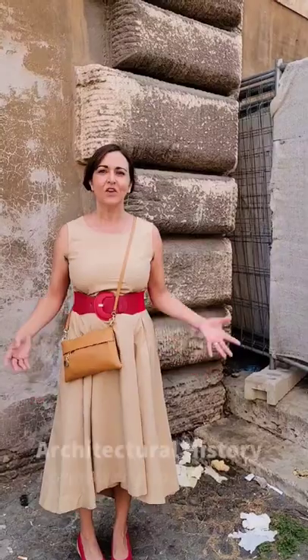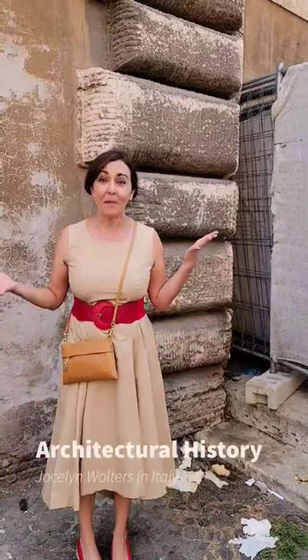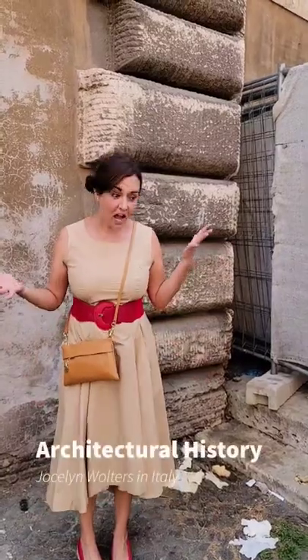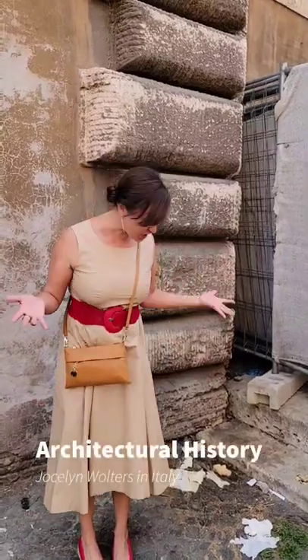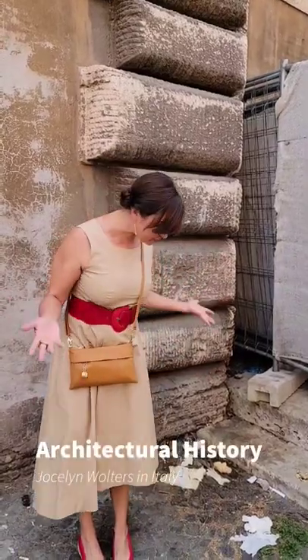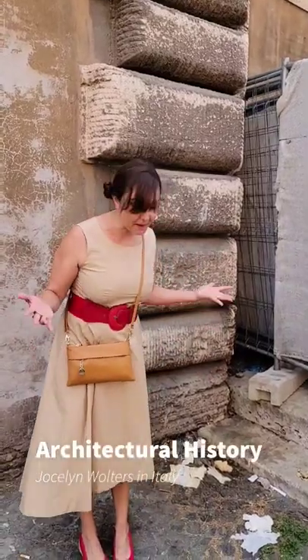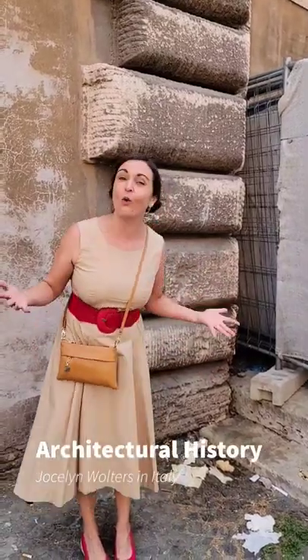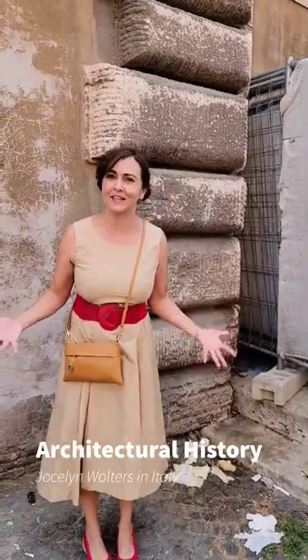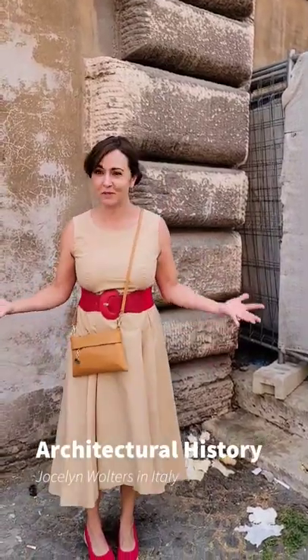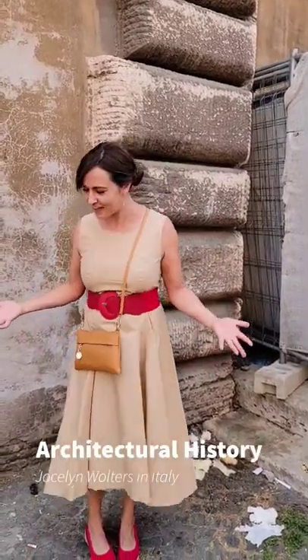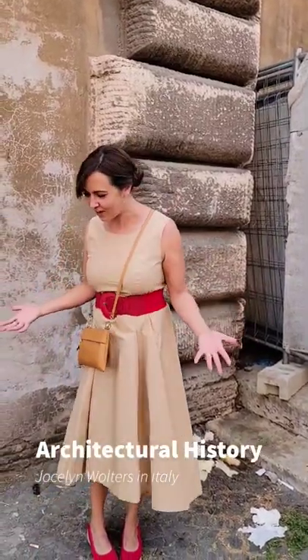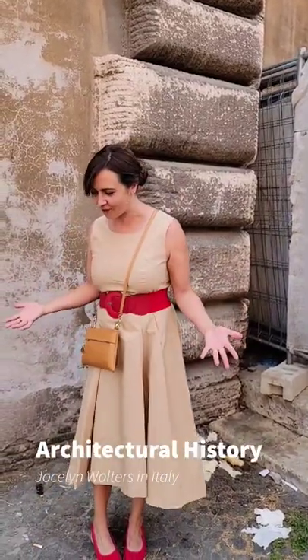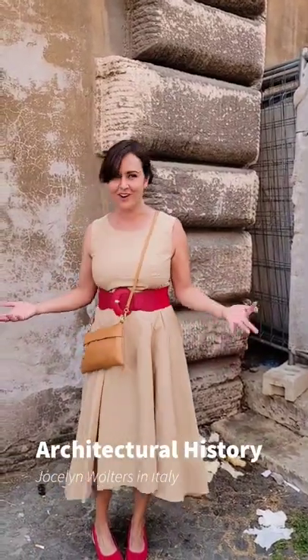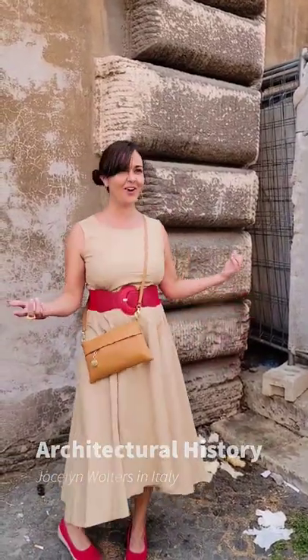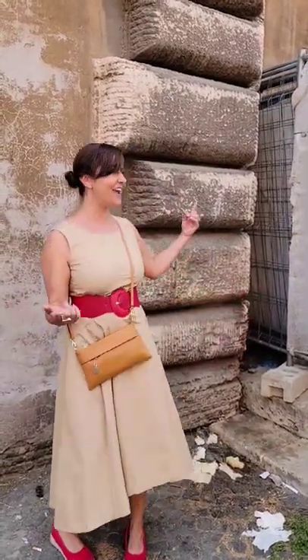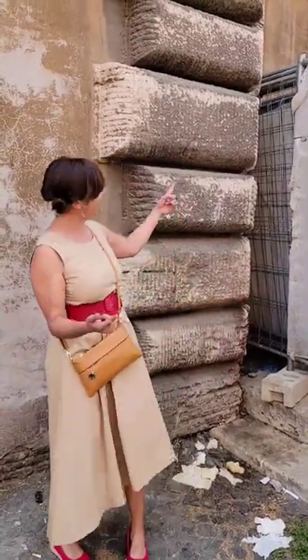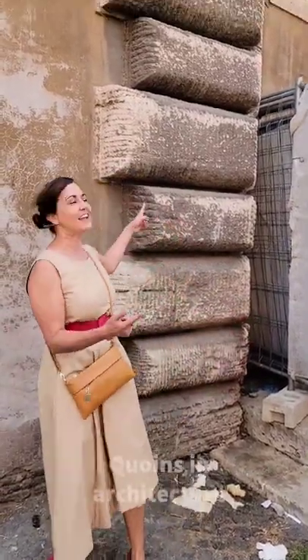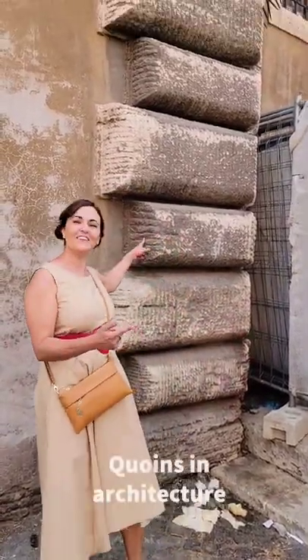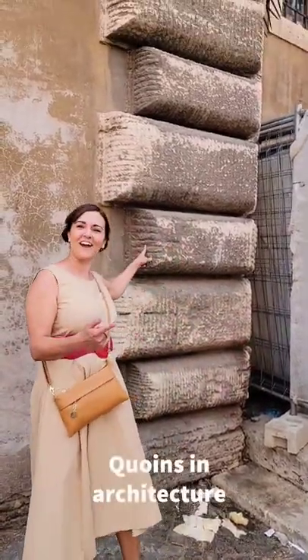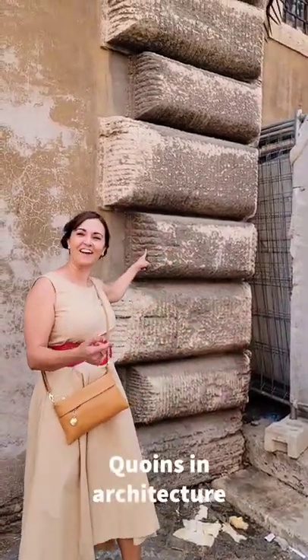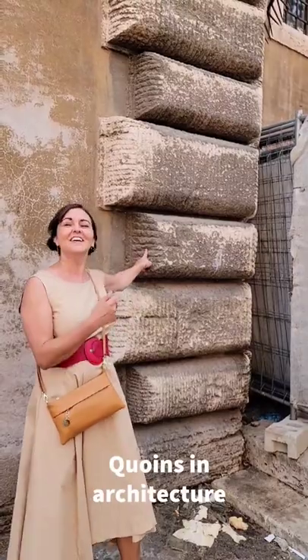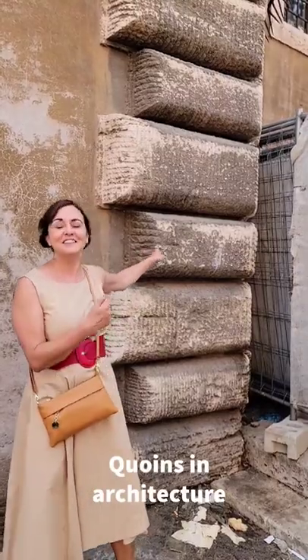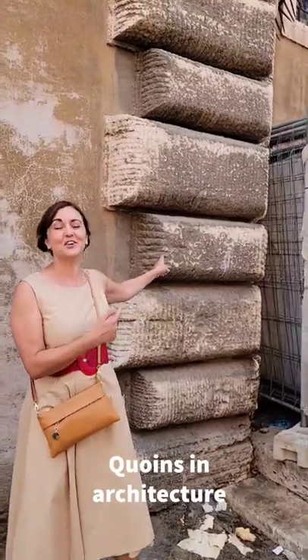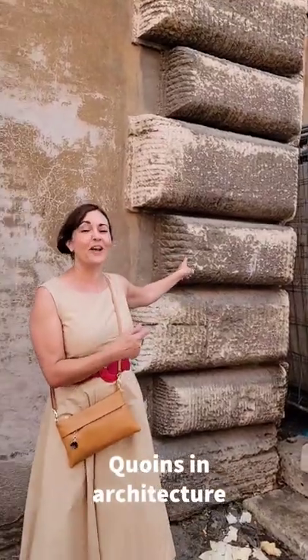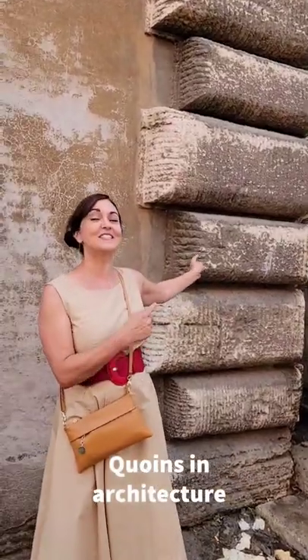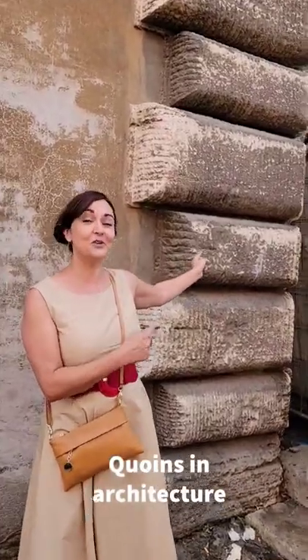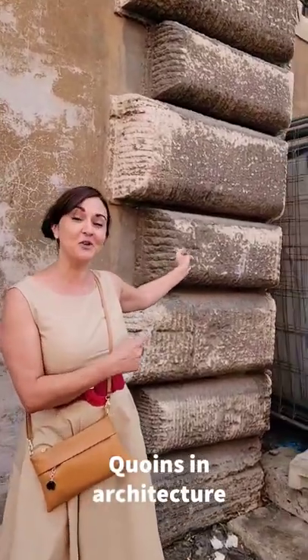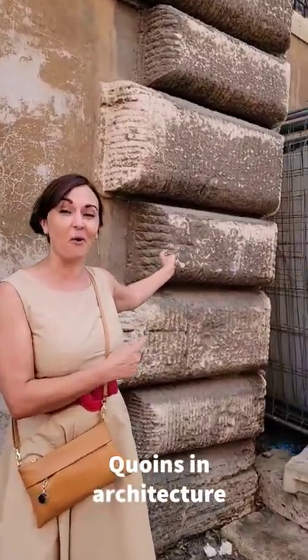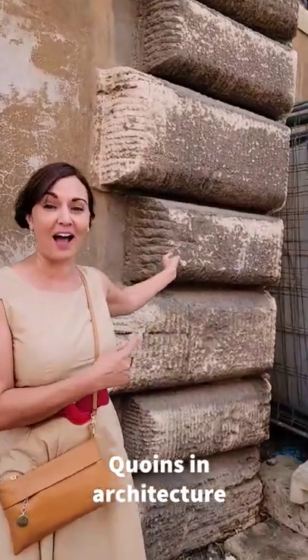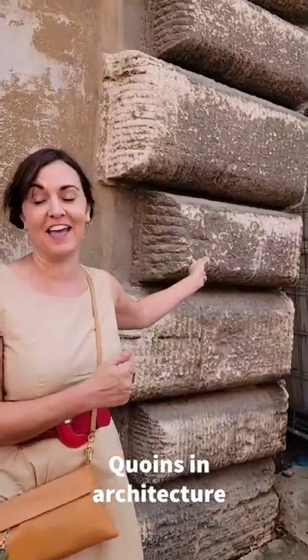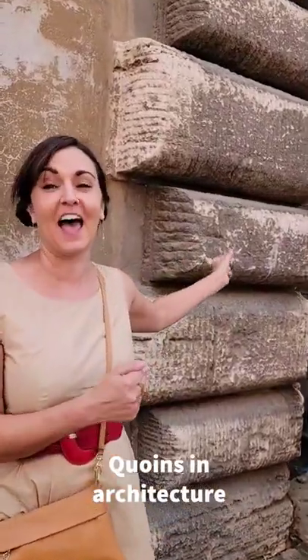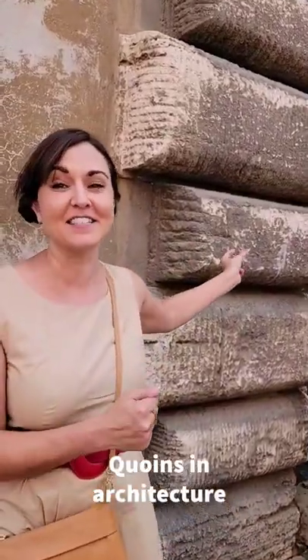Oh my gosh, I dropped my coins. Where'd they go? Oh wait, here they are. These are coins — Q-U-O-I-N-S.